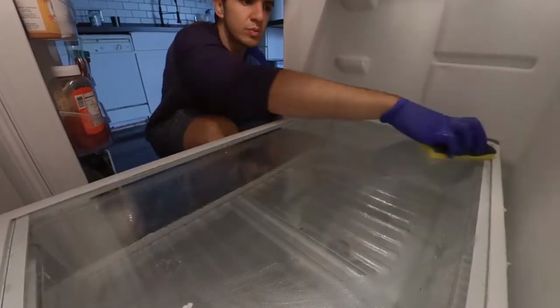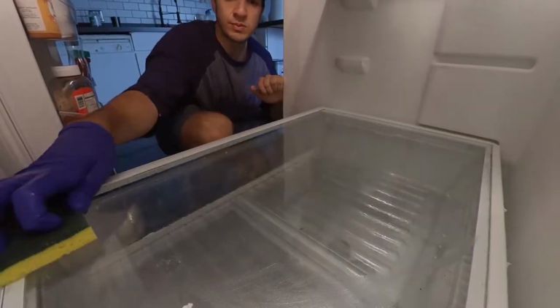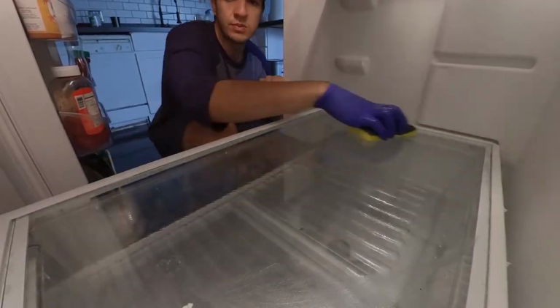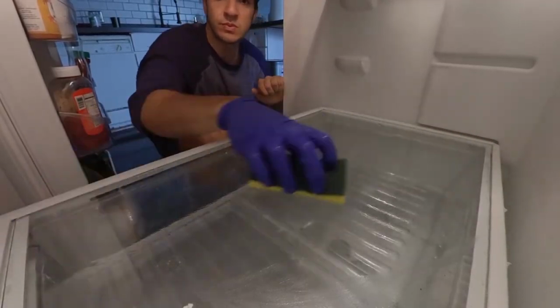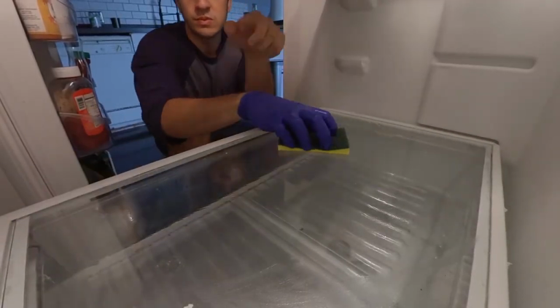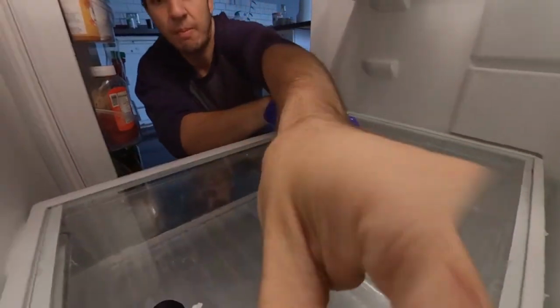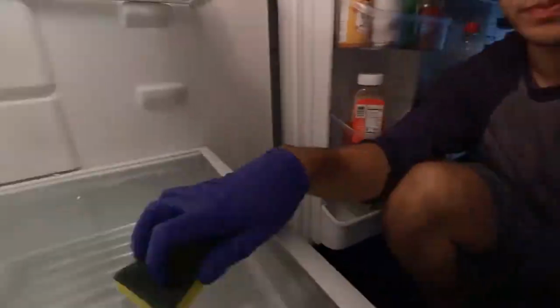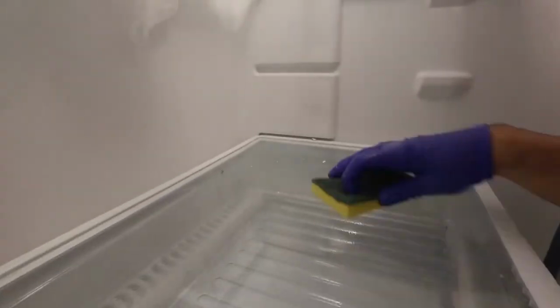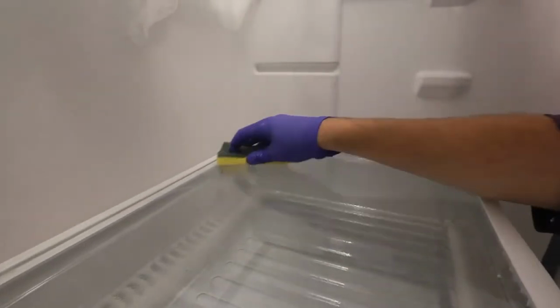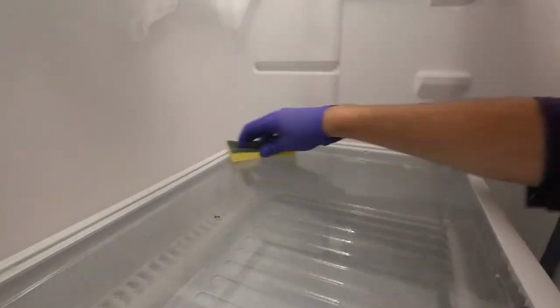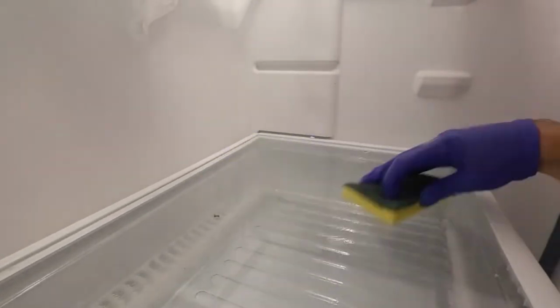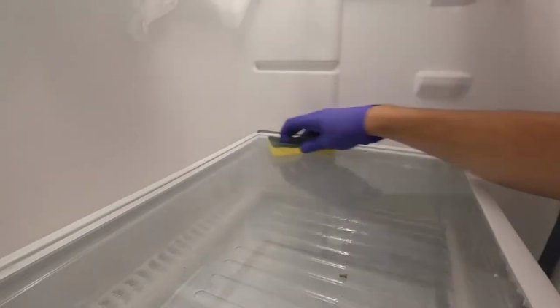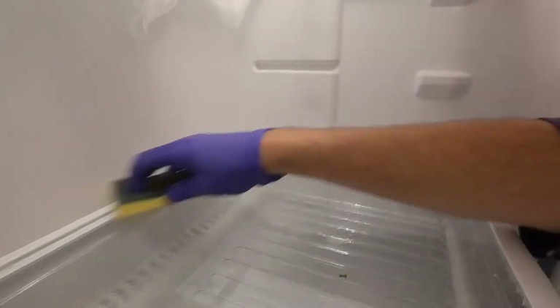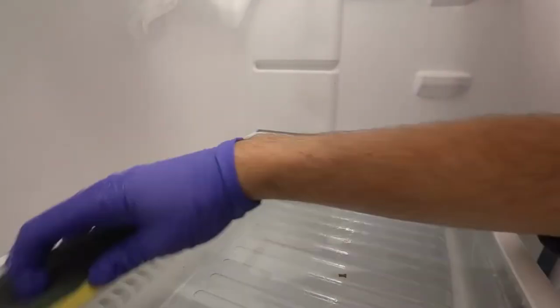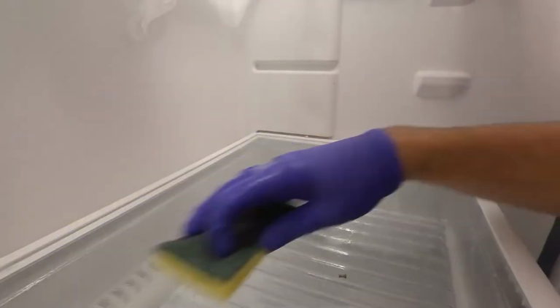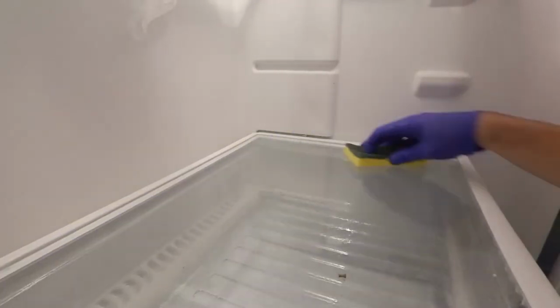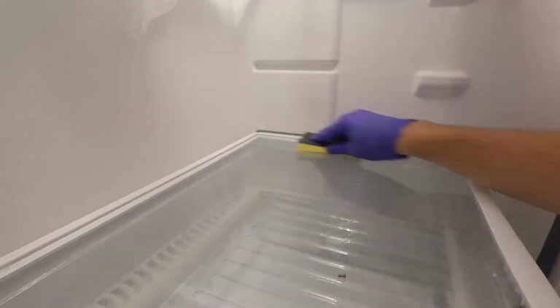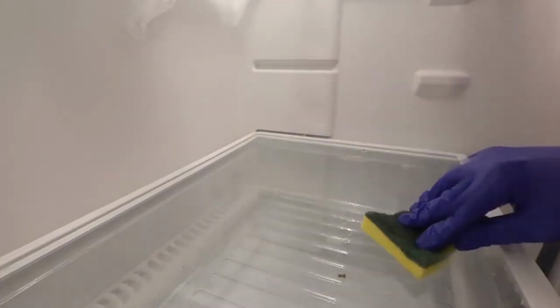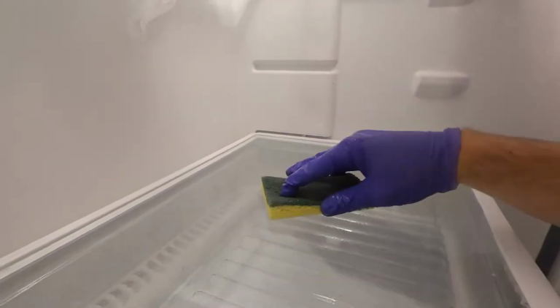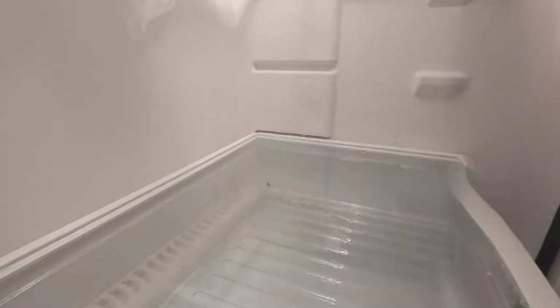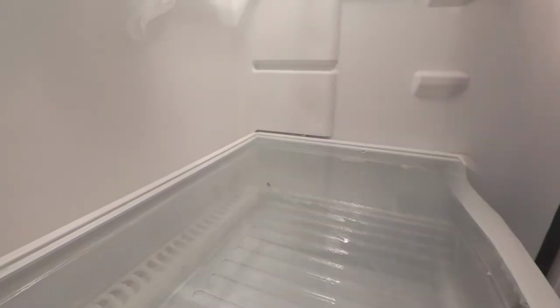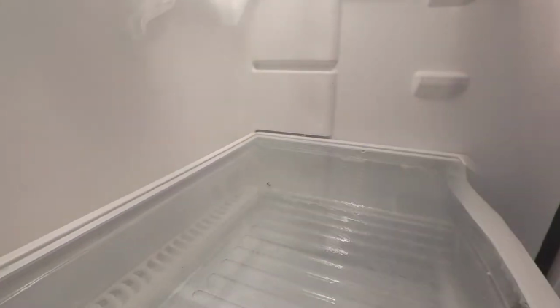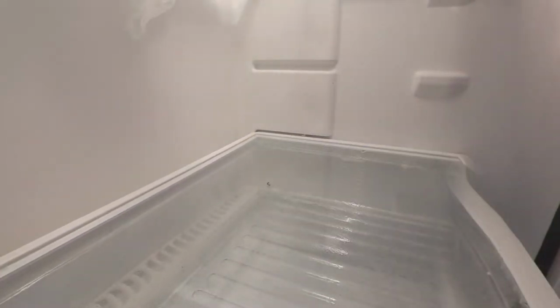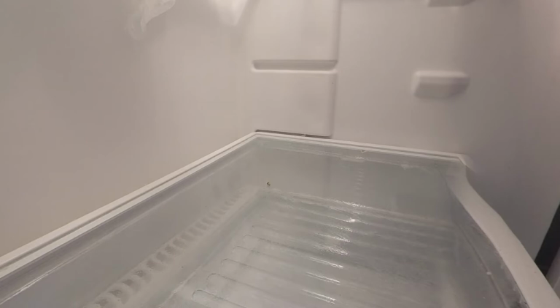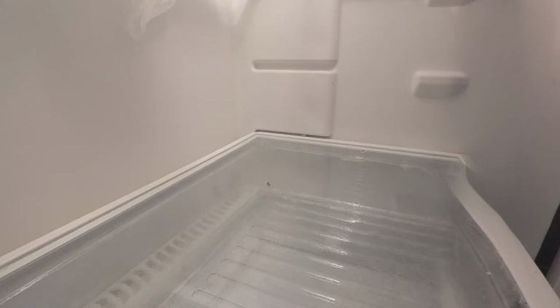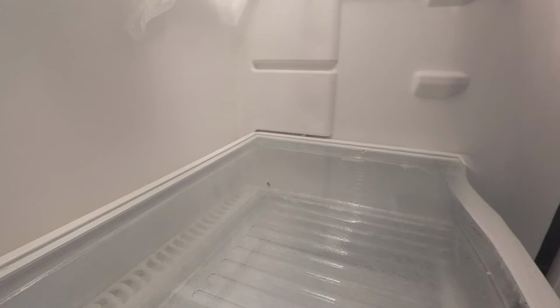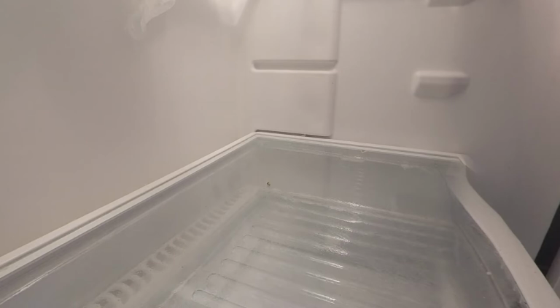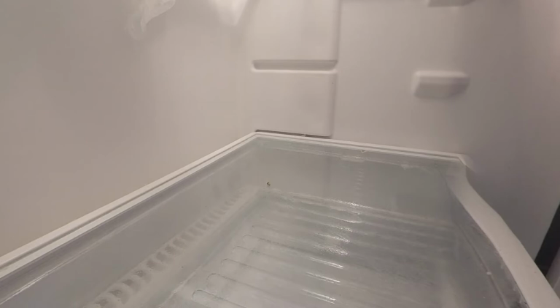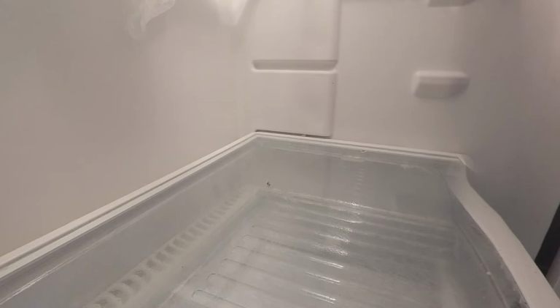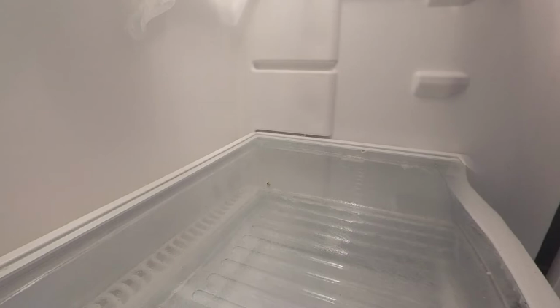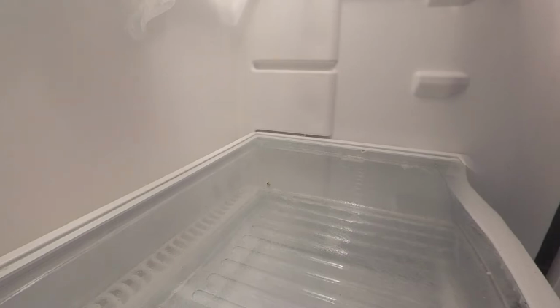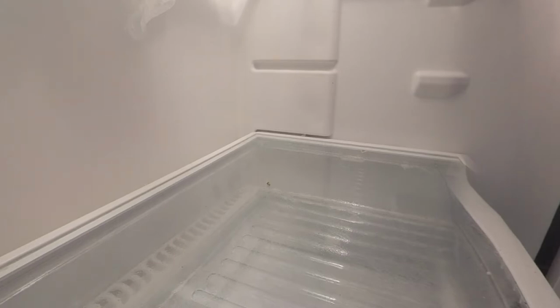And that's pretty much it. The last step I did was dry it up once again with paper towel, and the fridge is clean after that point.